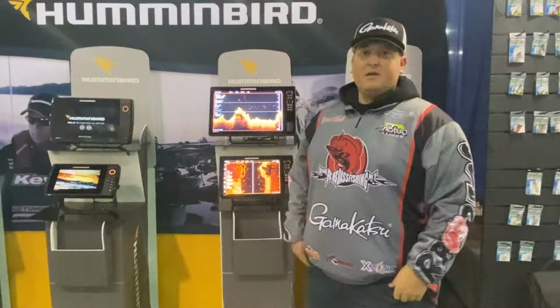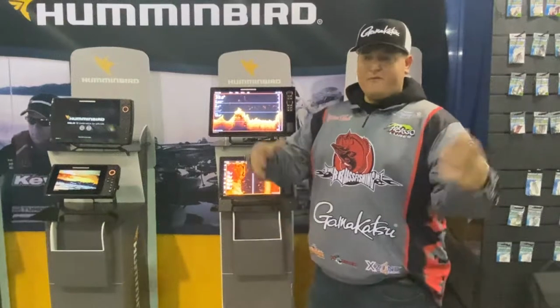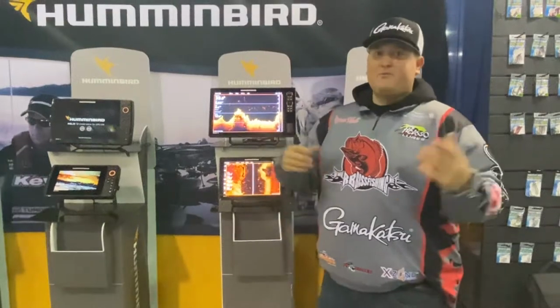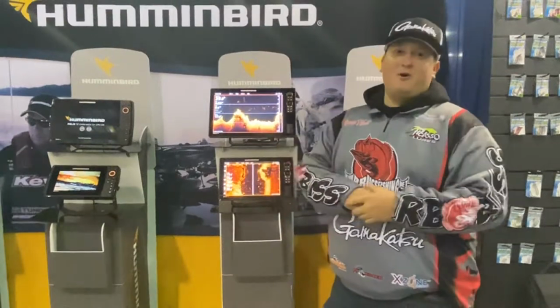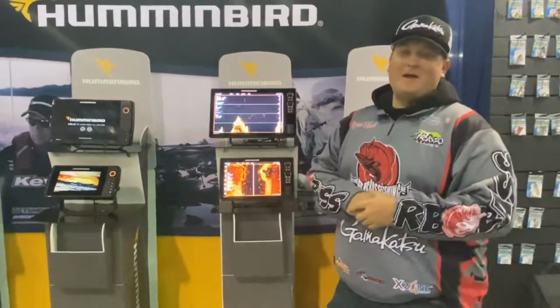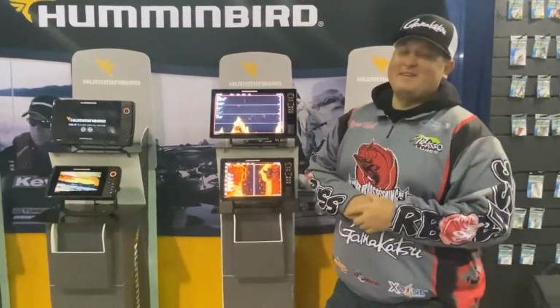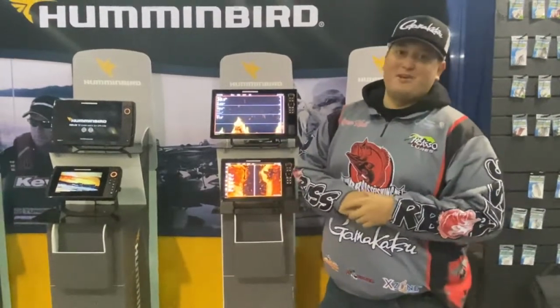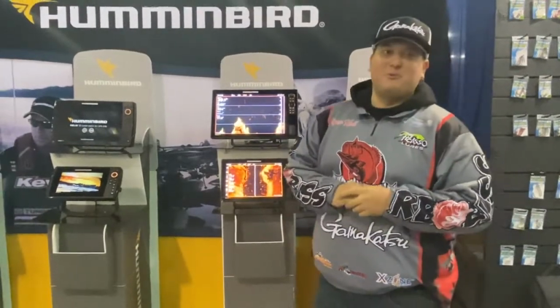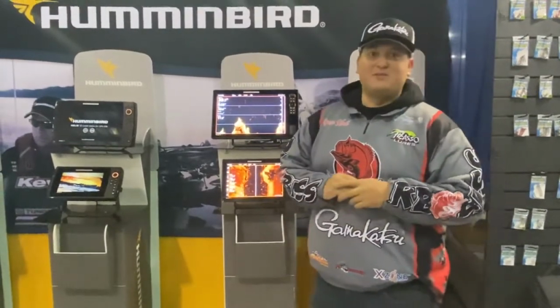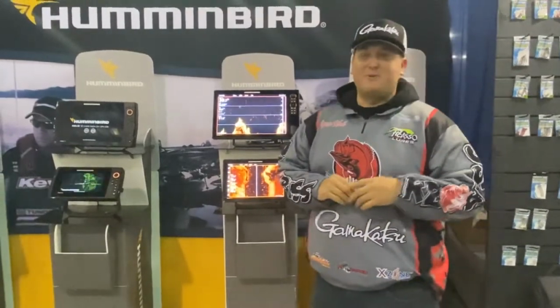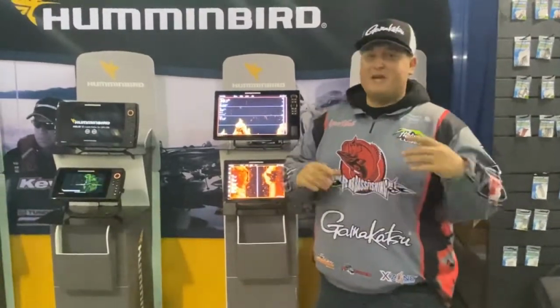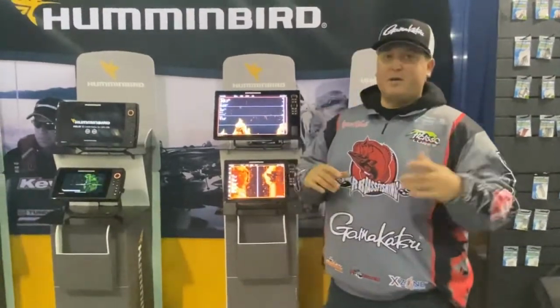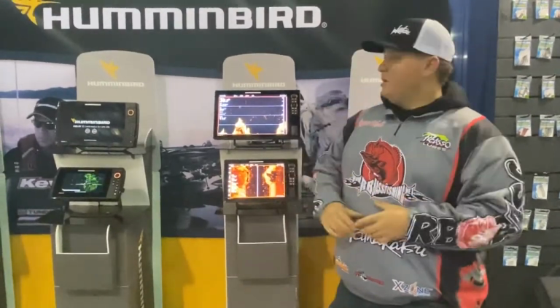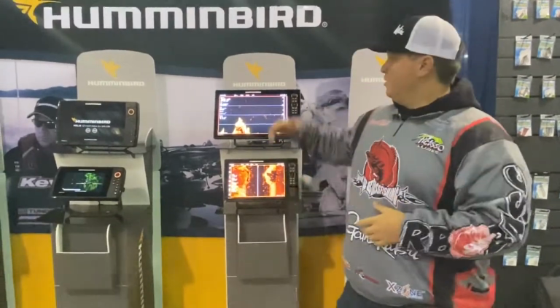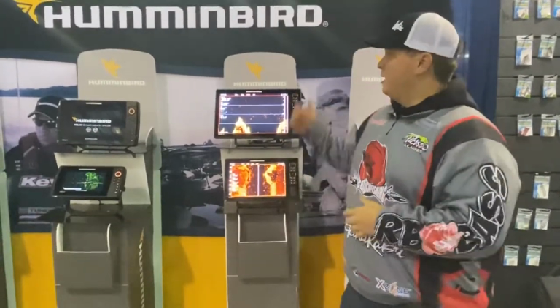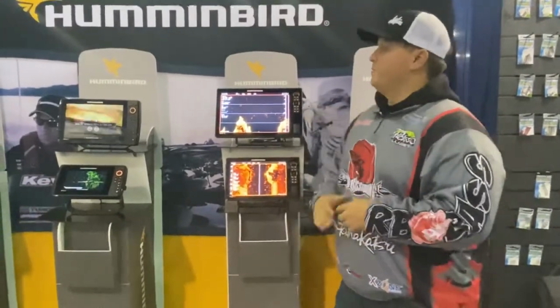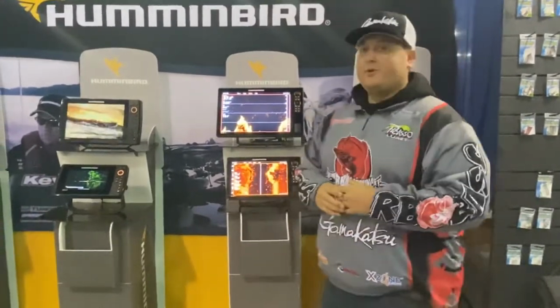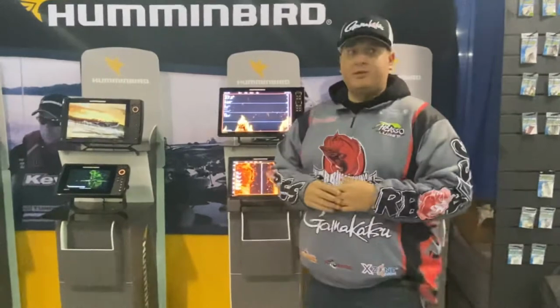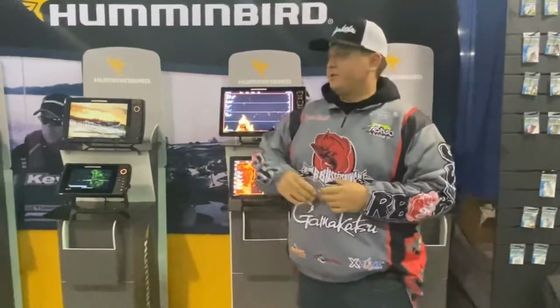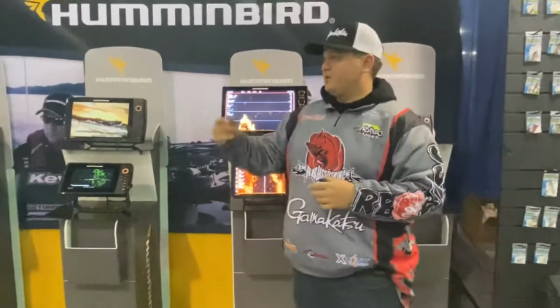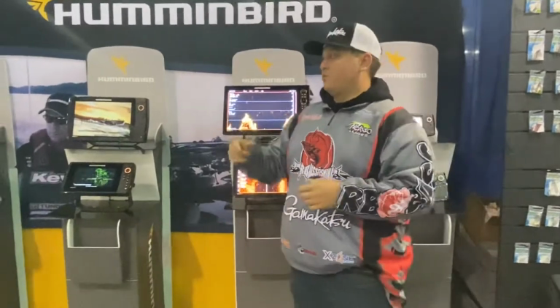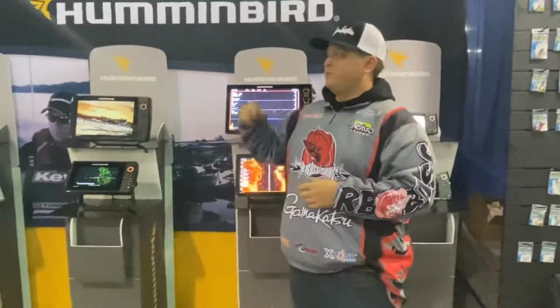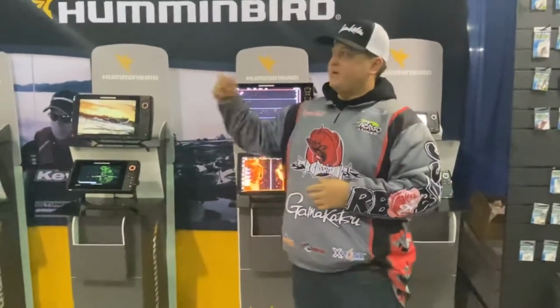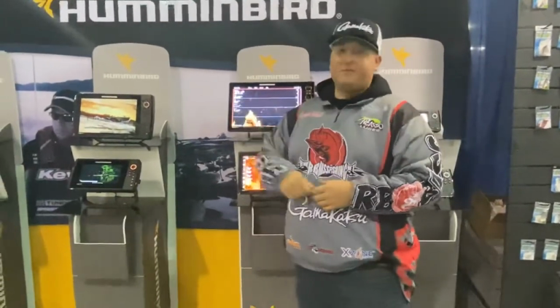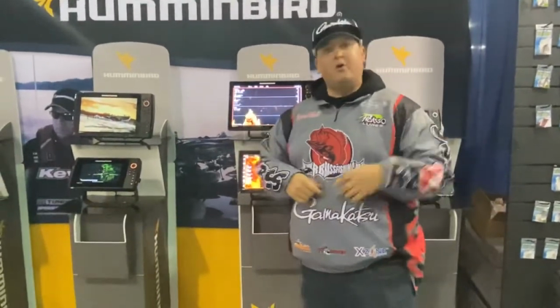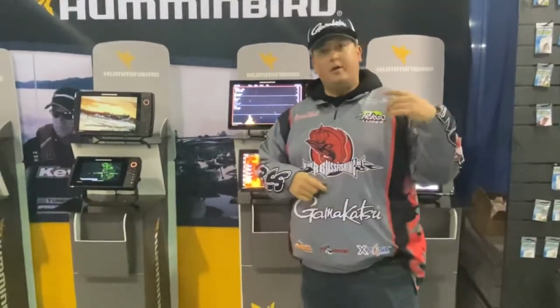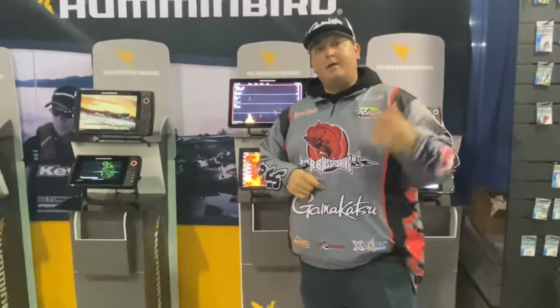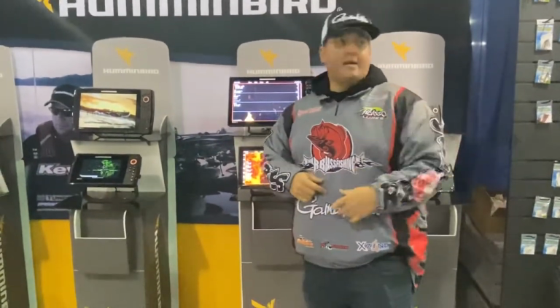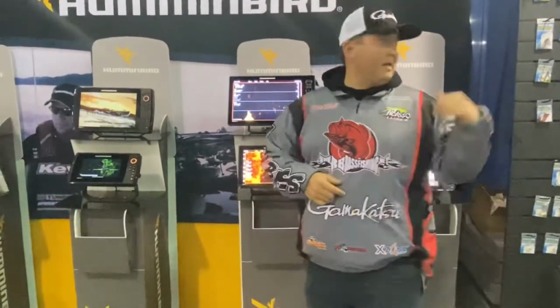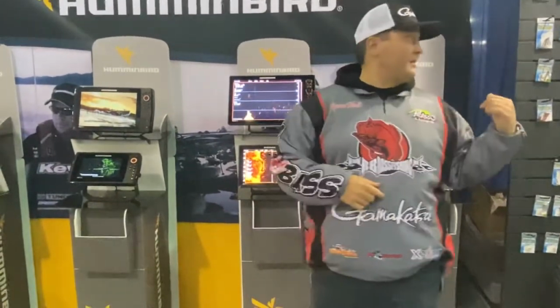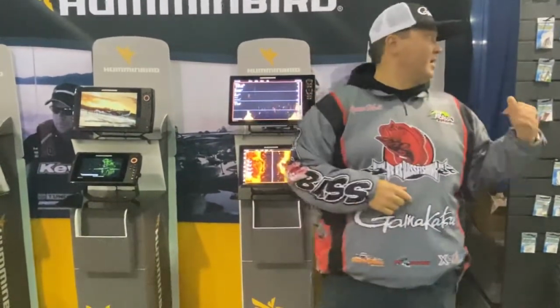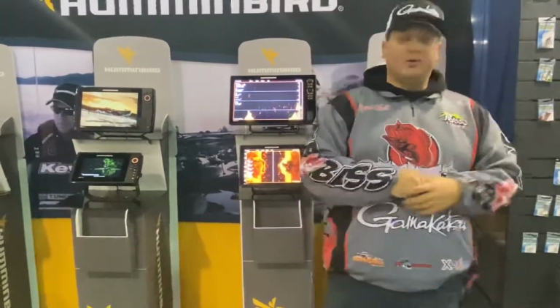Hey everyone, Ryan Hall. We're back at the International Sportsman's Expo in Sacramento. We're looking at Humminbird units here in the Johnson Outdoors booth right next to Minn Kota, Cannon, and the Gamagatsu hooks.